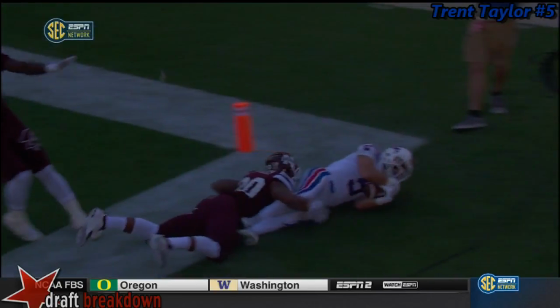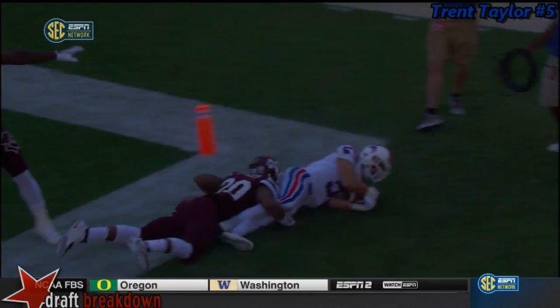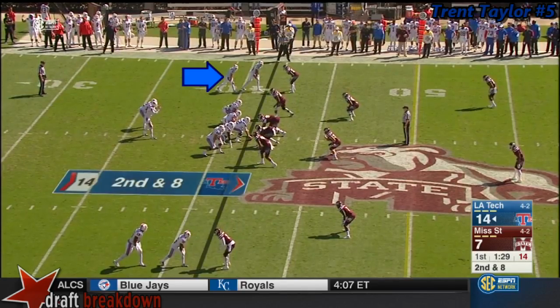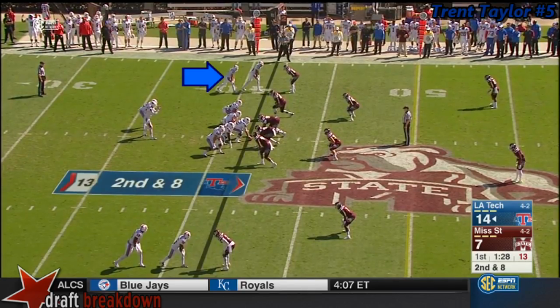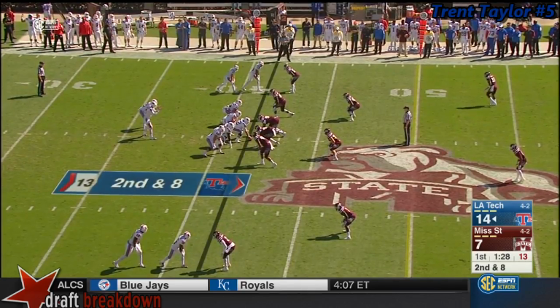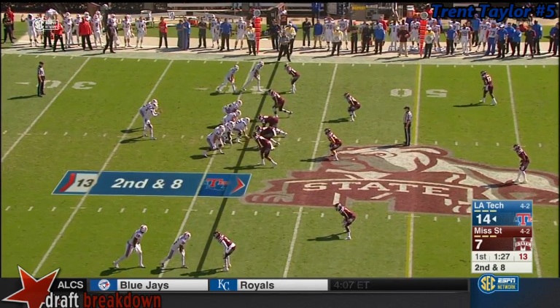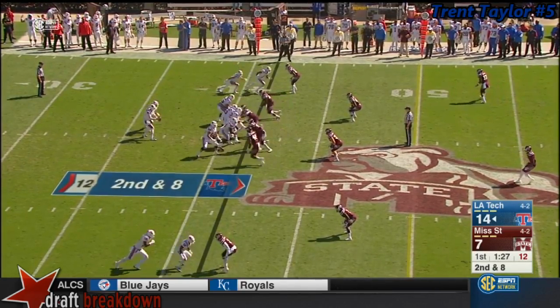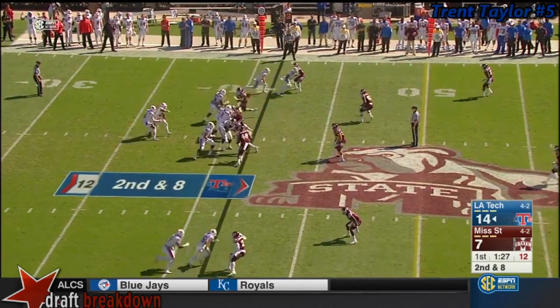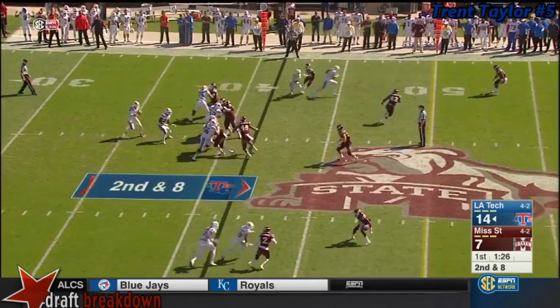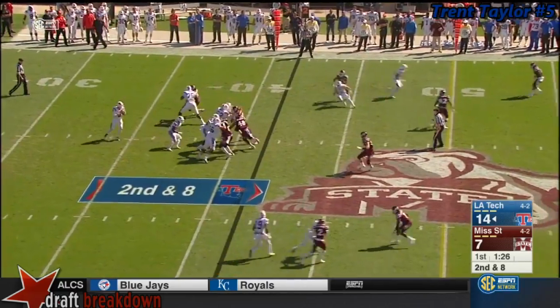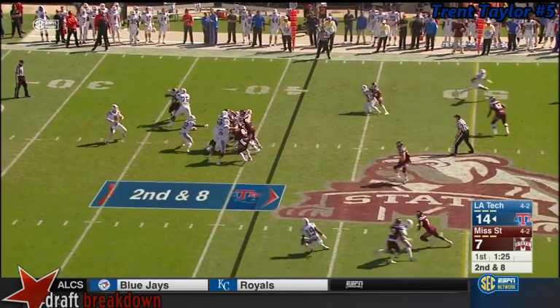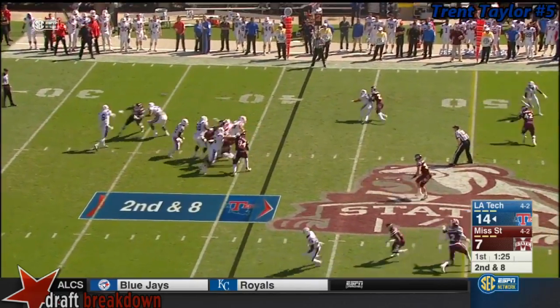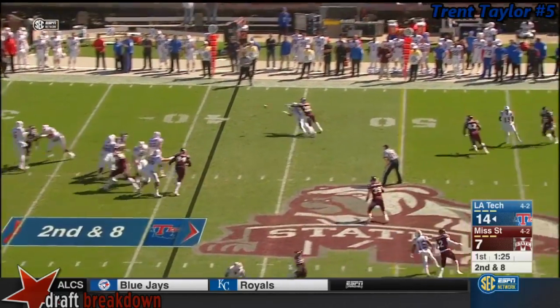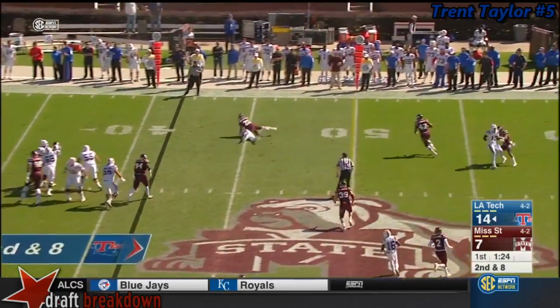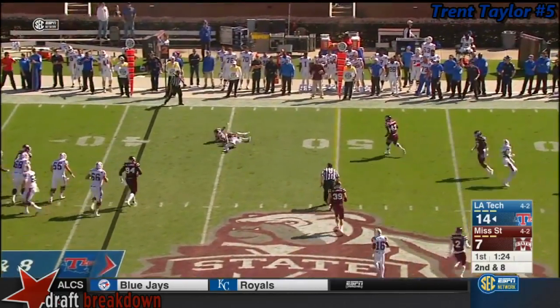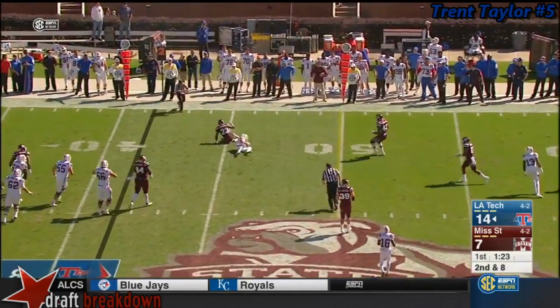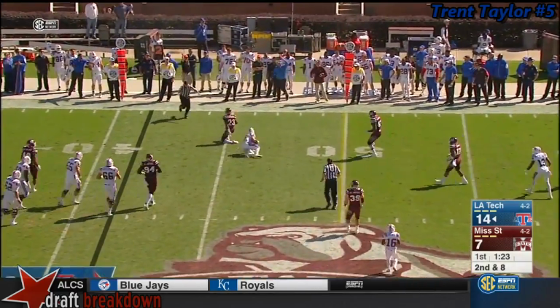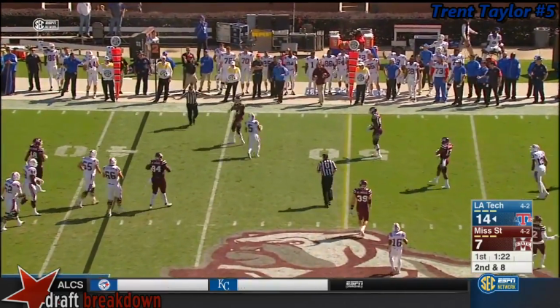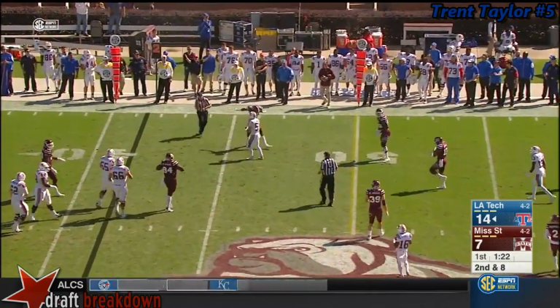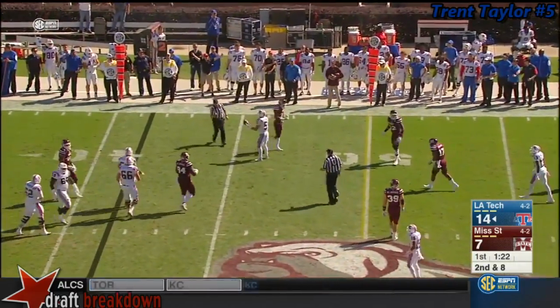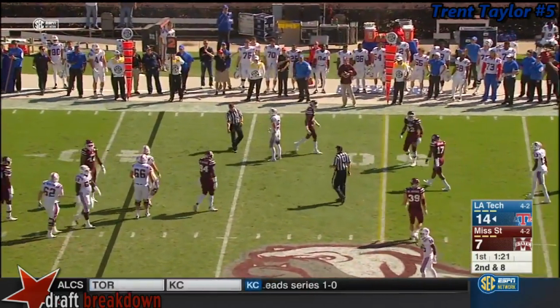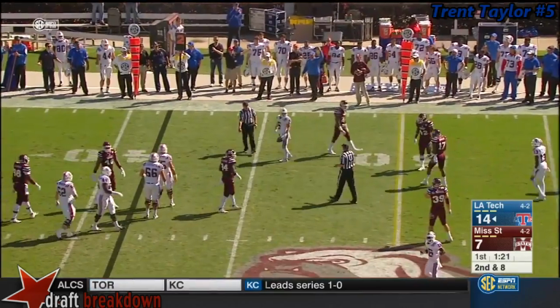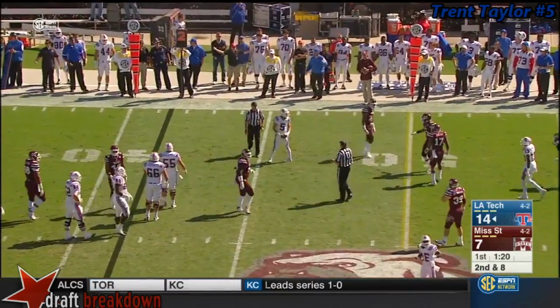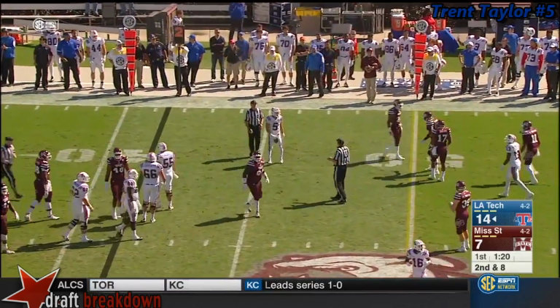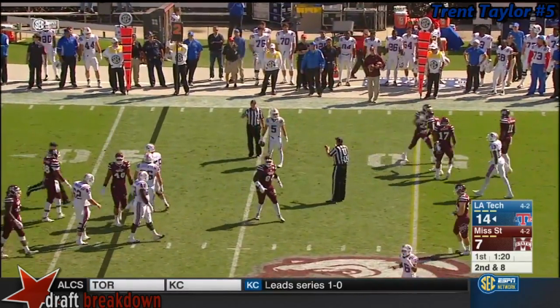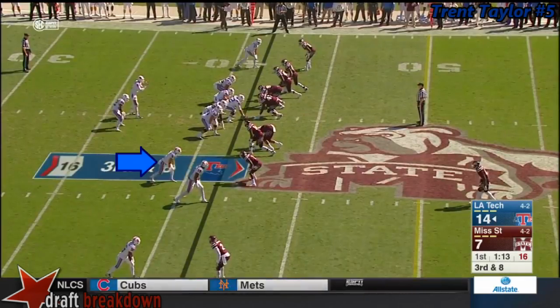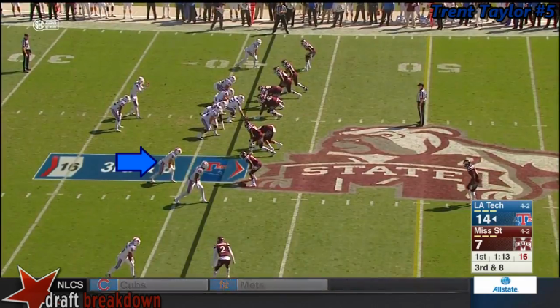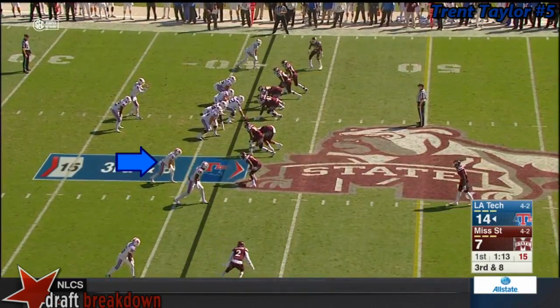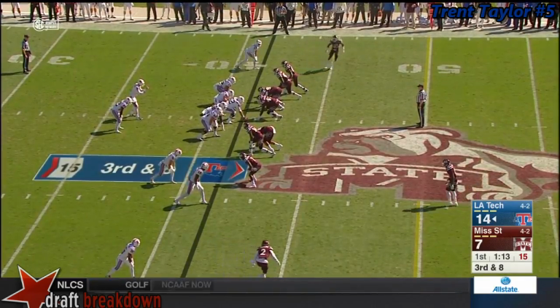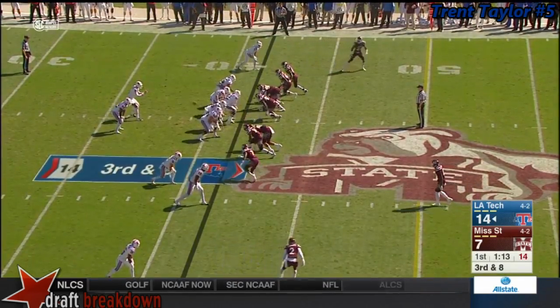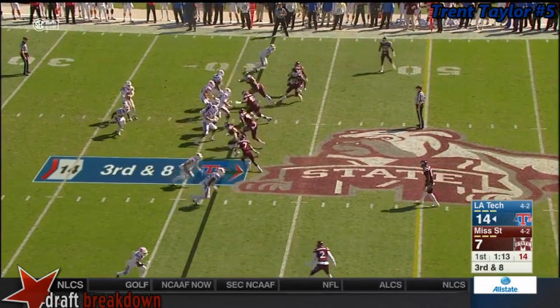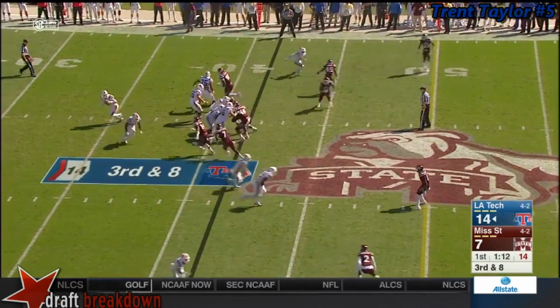Tucks the ball in. Wixon, their starter in week one, has been sidelined with a shoulder injury. Tough throw and incomplete, Taylor diving for it. Ten and third and eight. They've moved the chain so far.